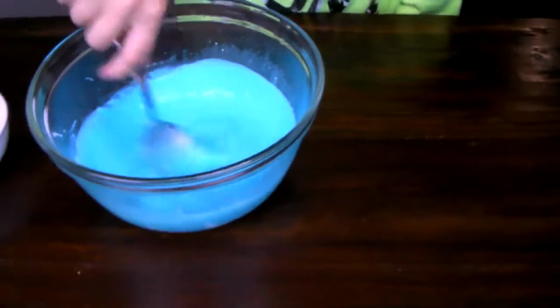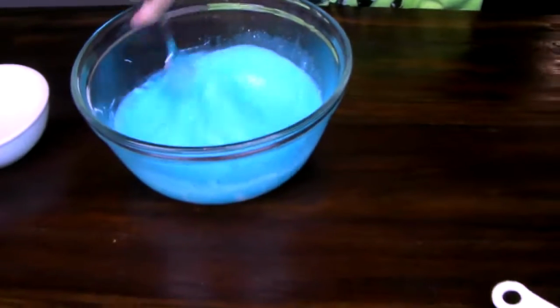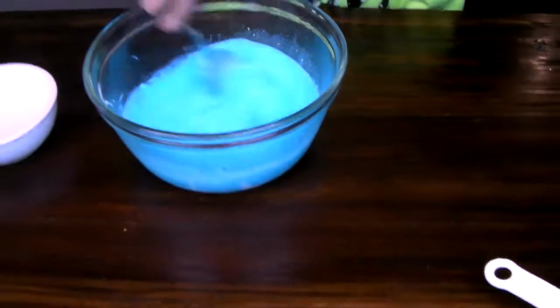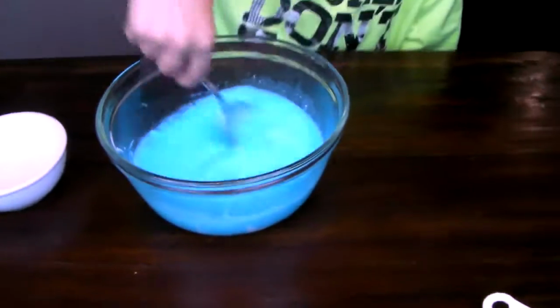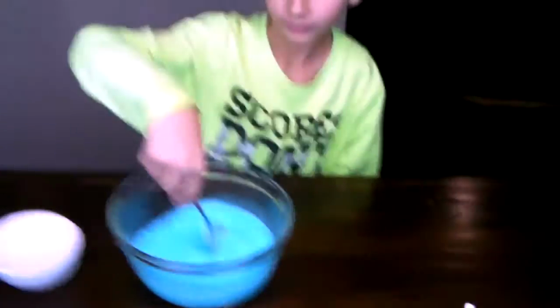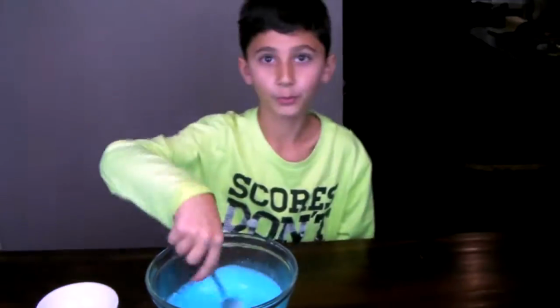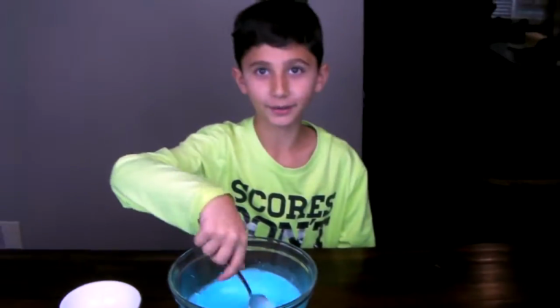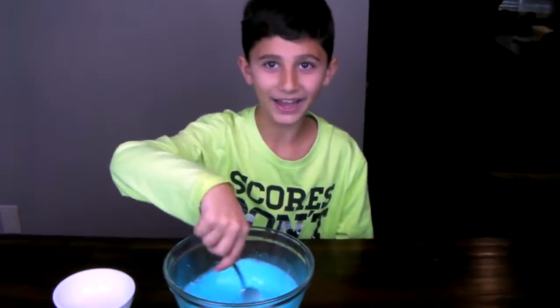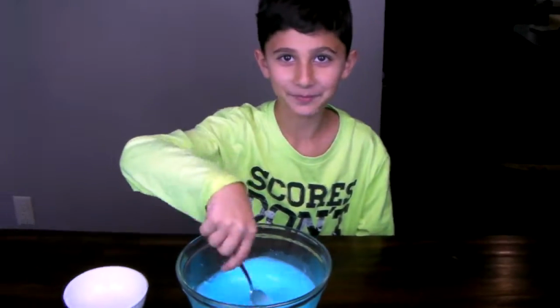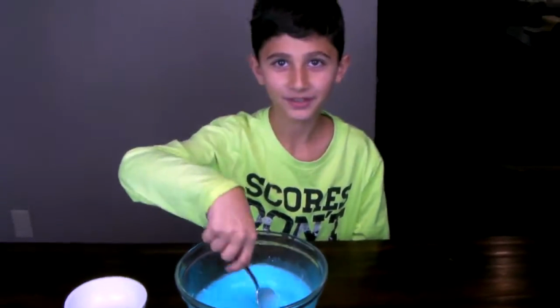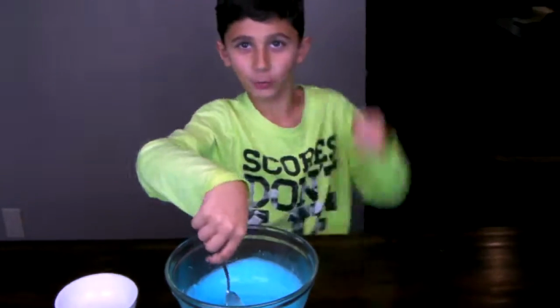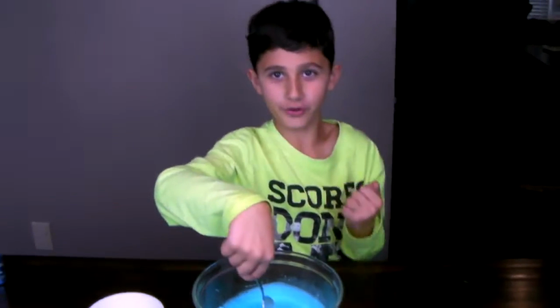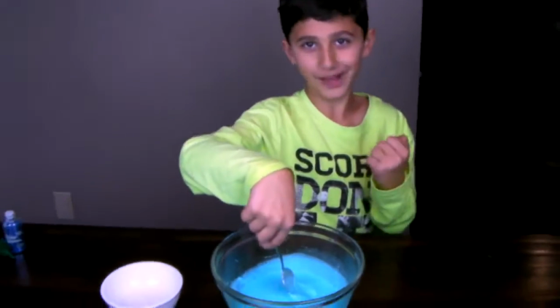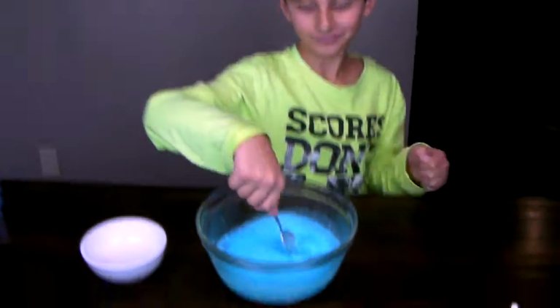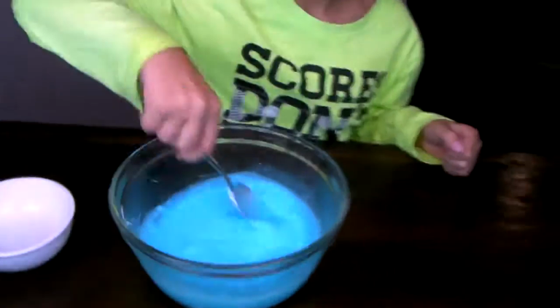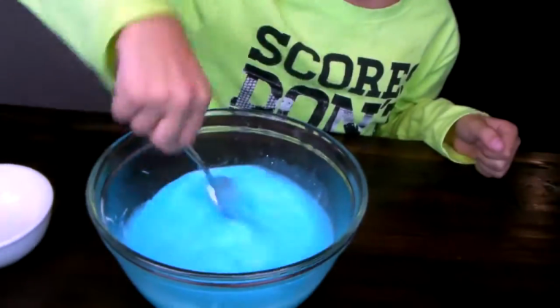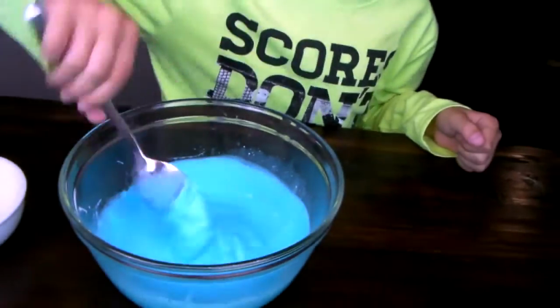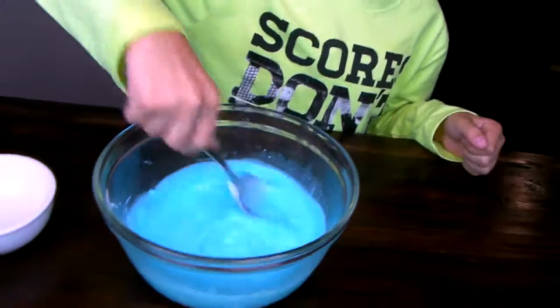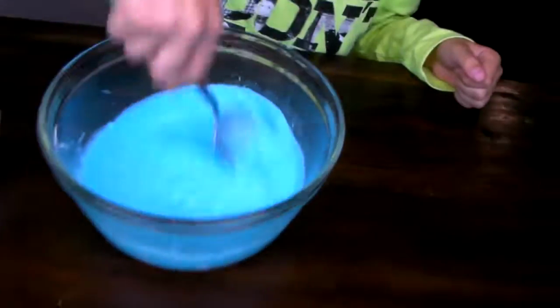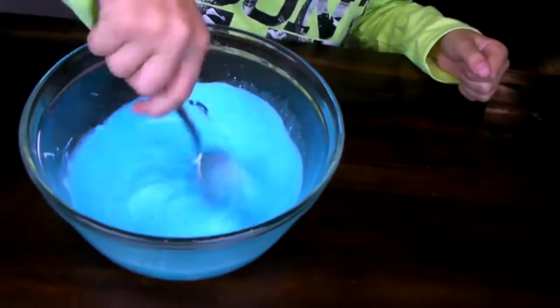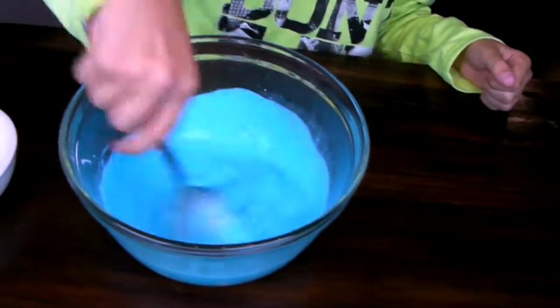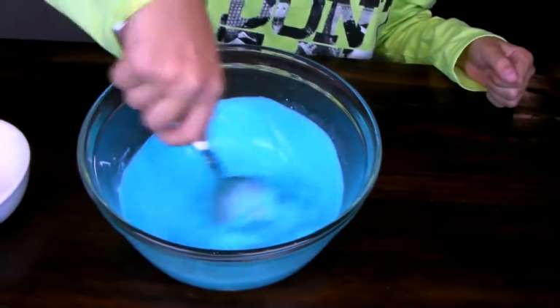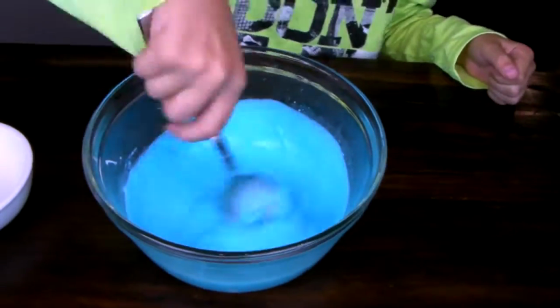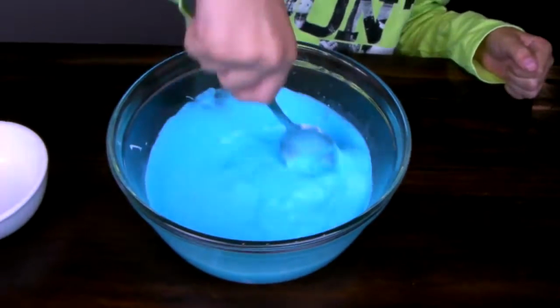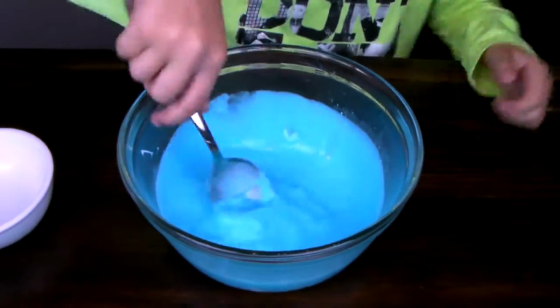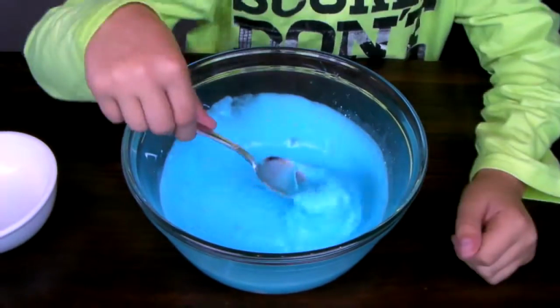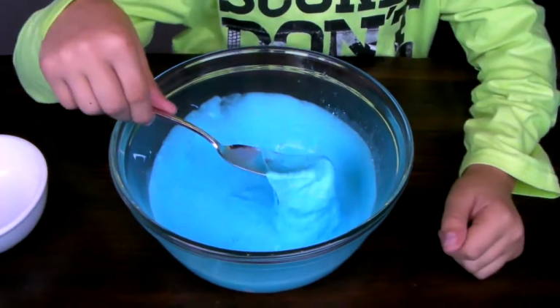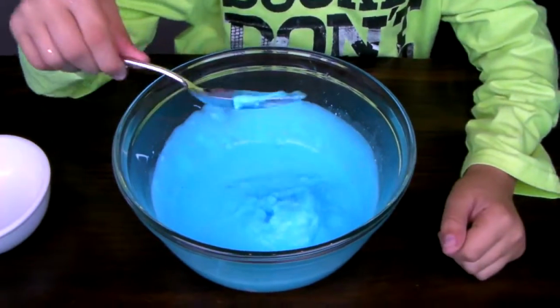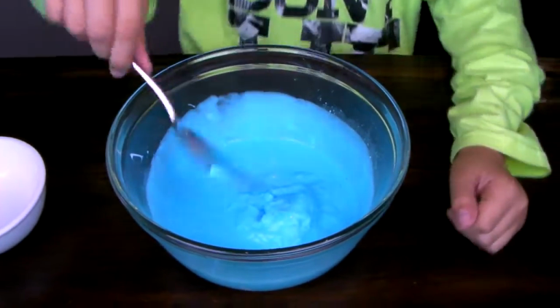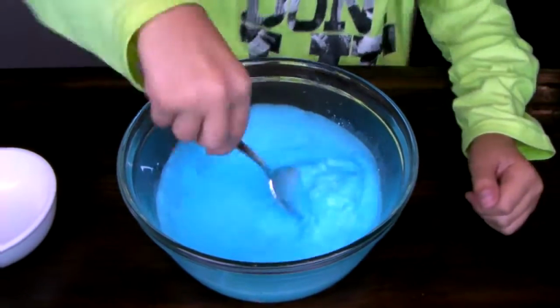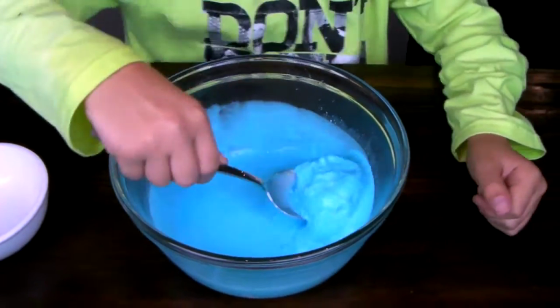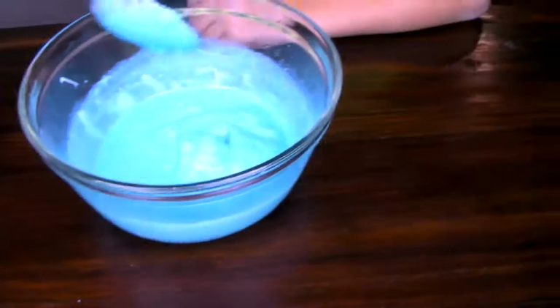Or whatever color you're doing, but I'm just doing blue. Oh, it's getting more like slime.